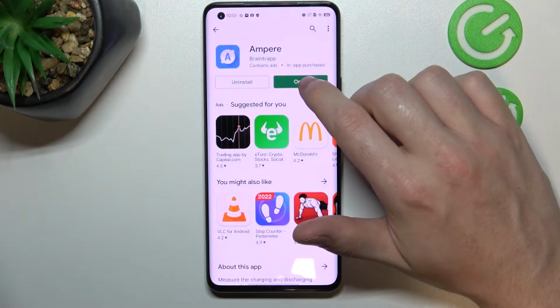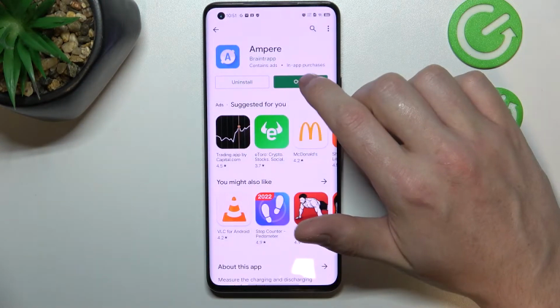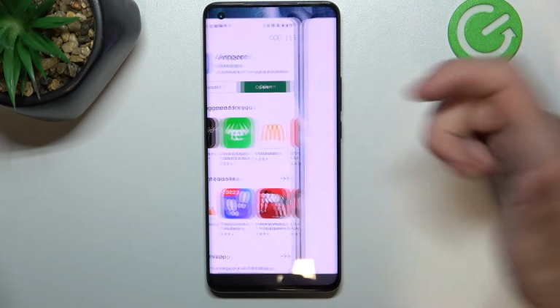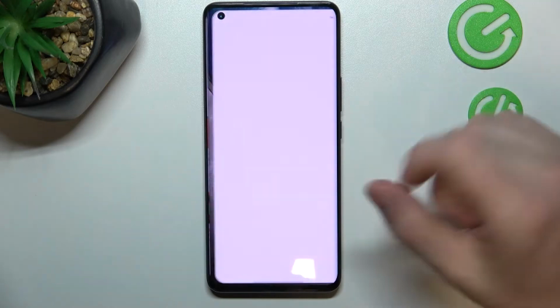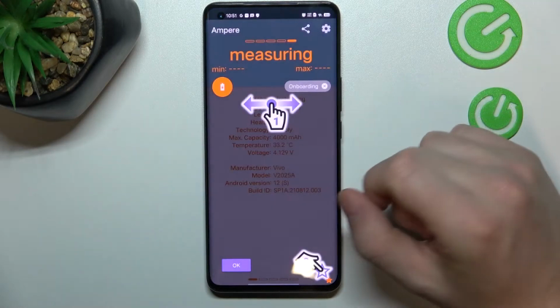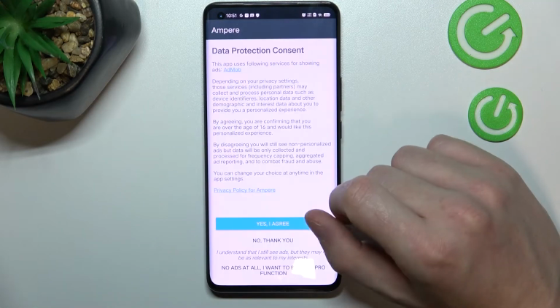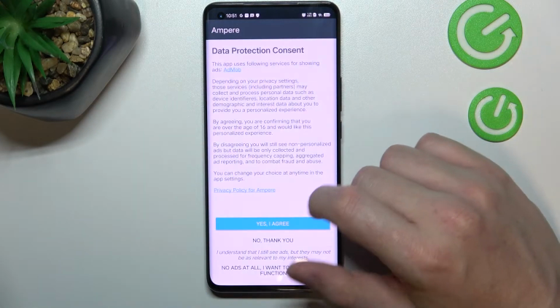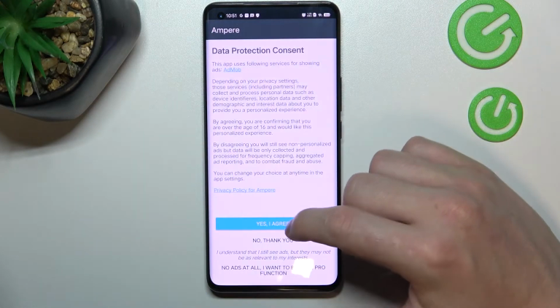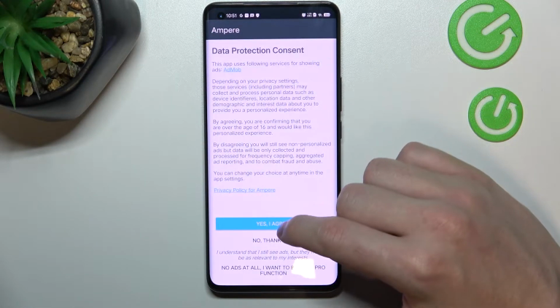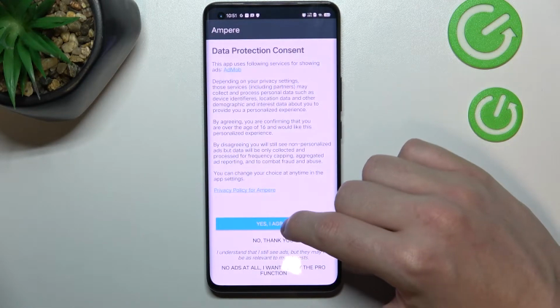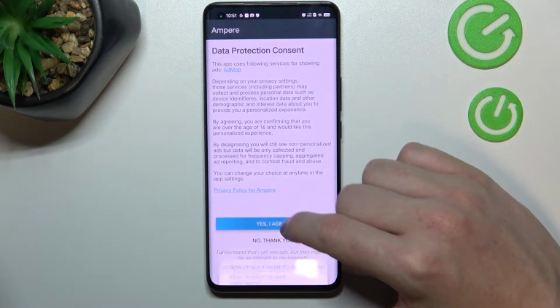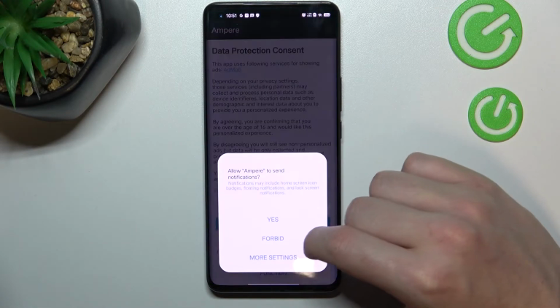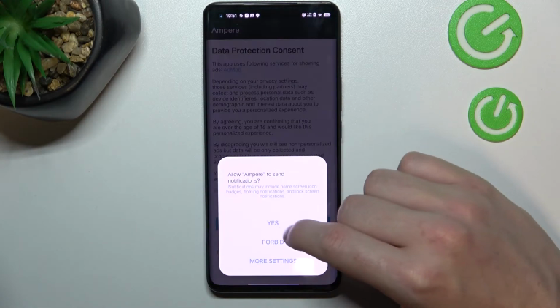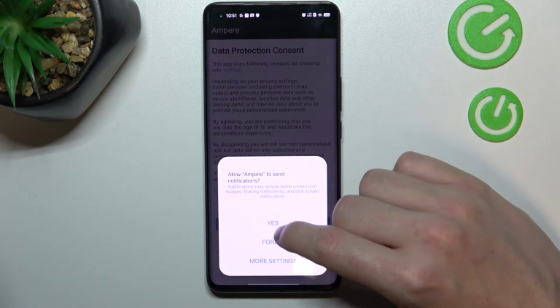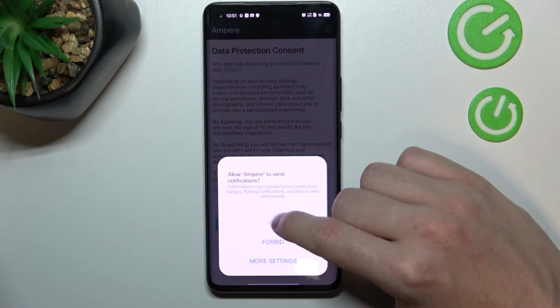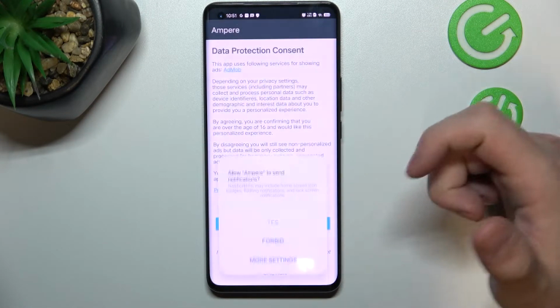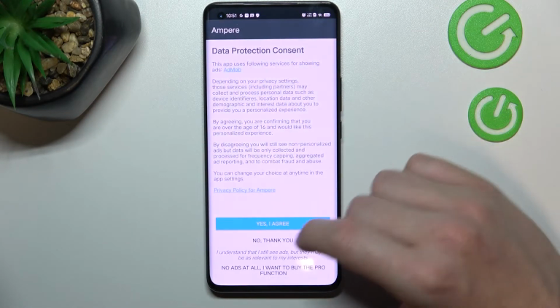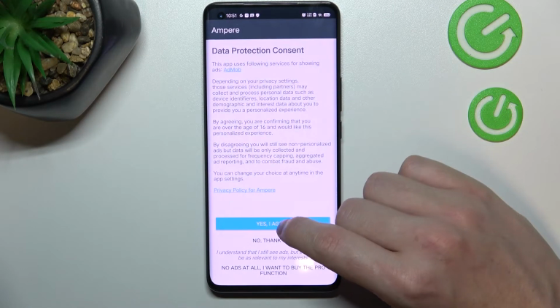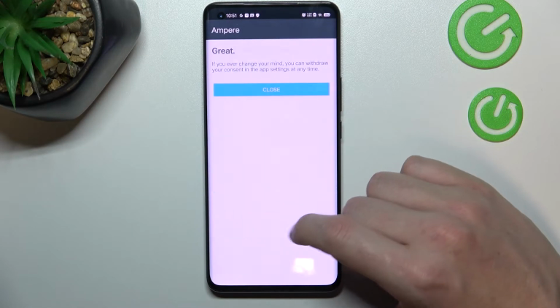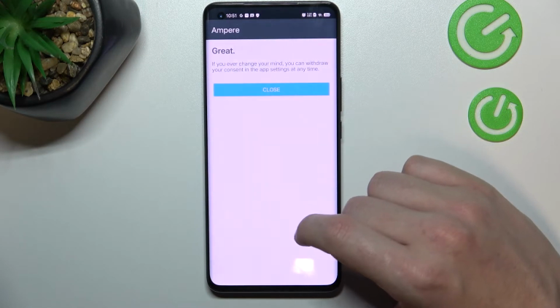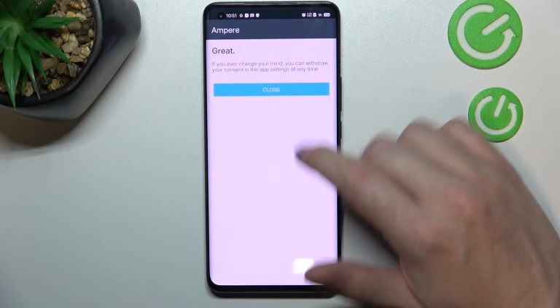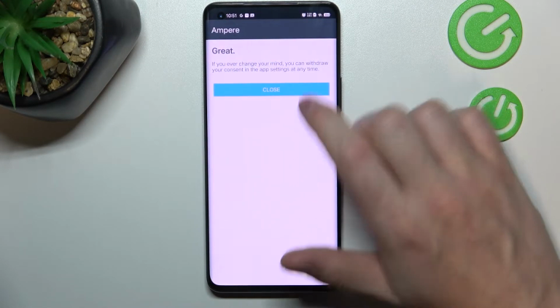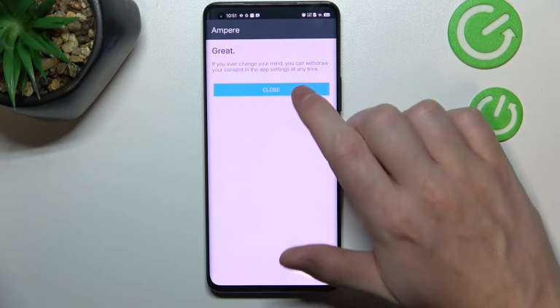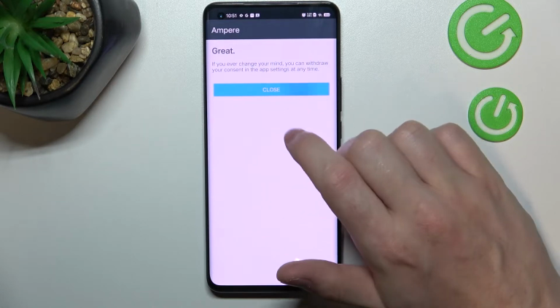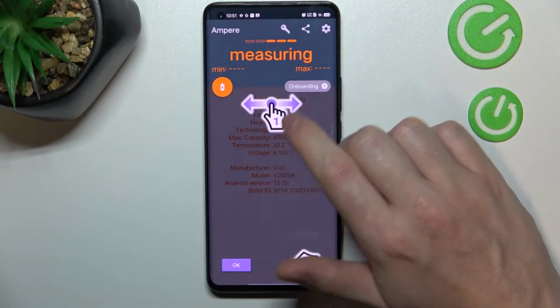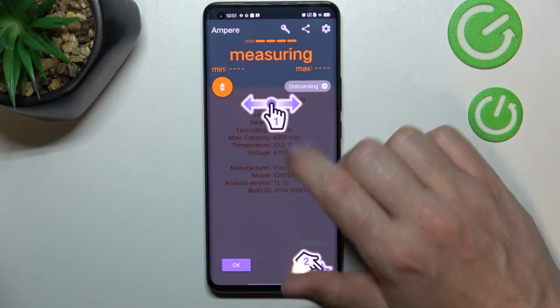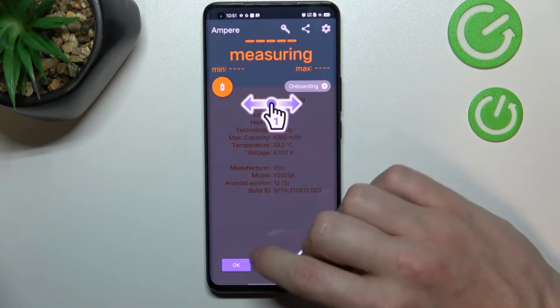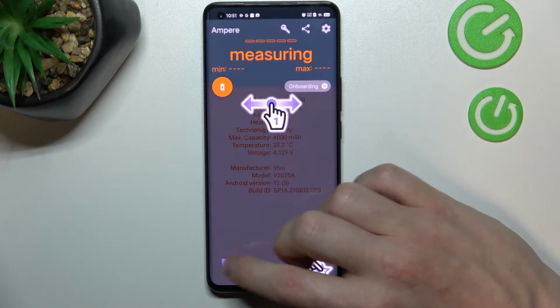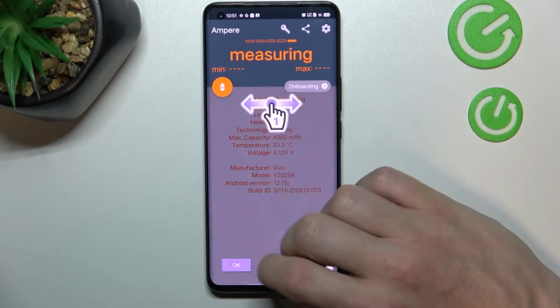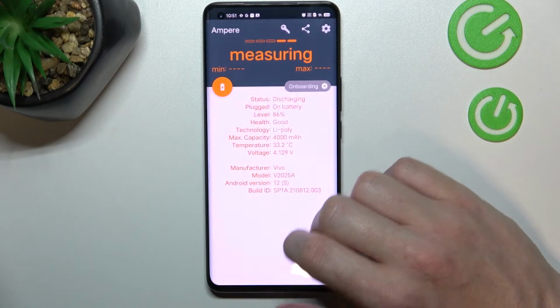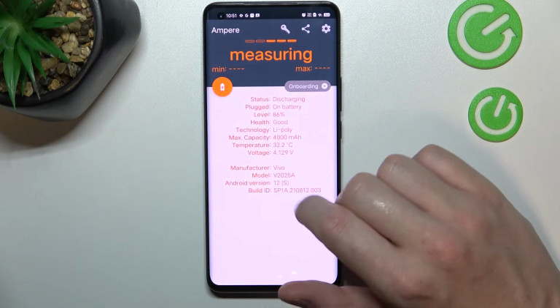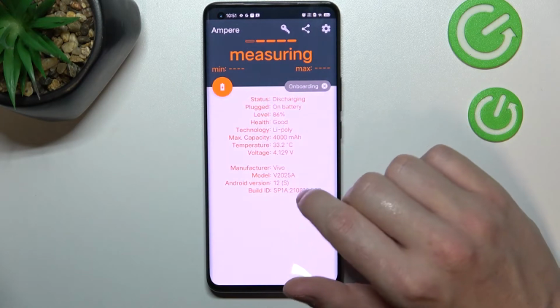After the installation process is complete, we can open our app. Here, agree — just accept anything right here and click OK.